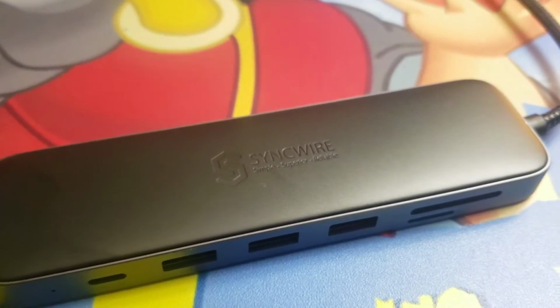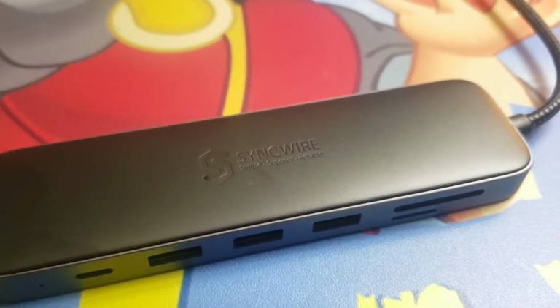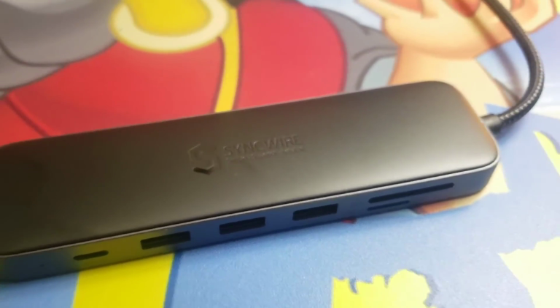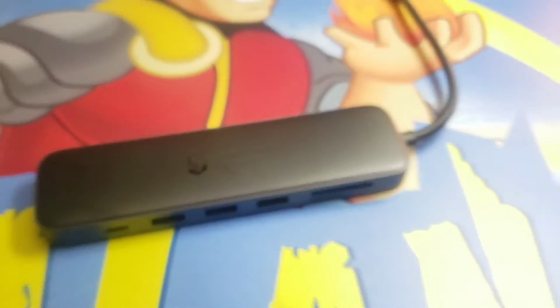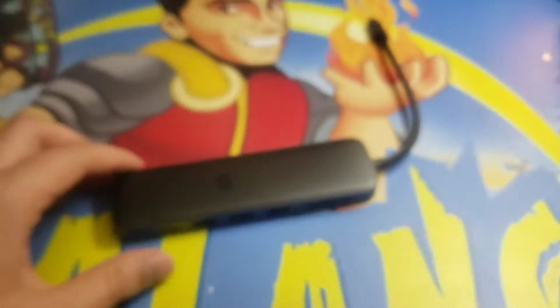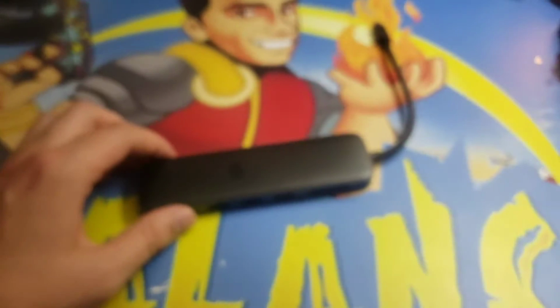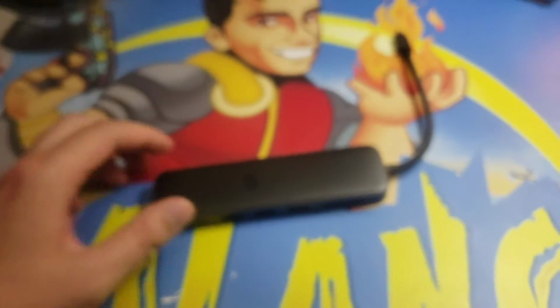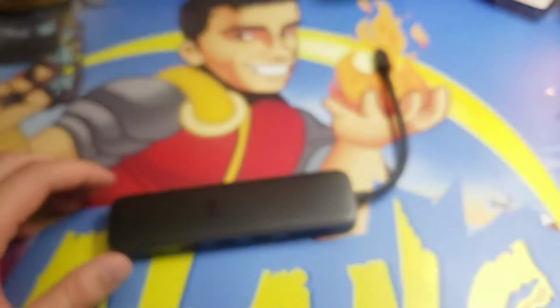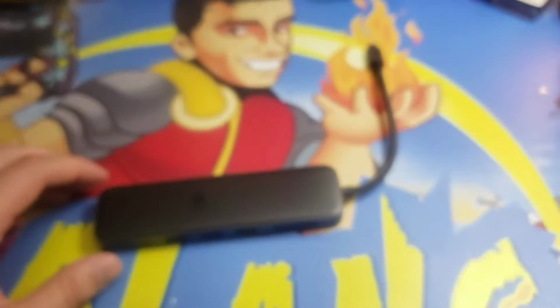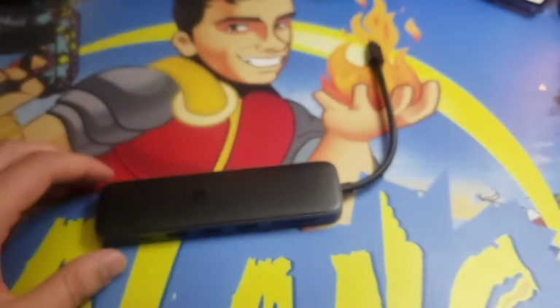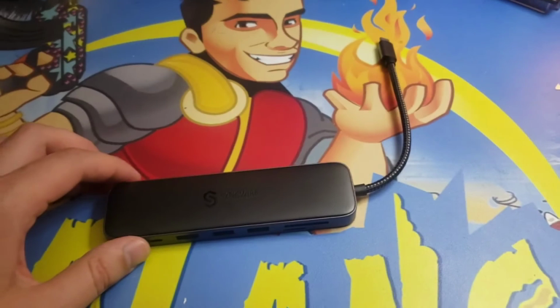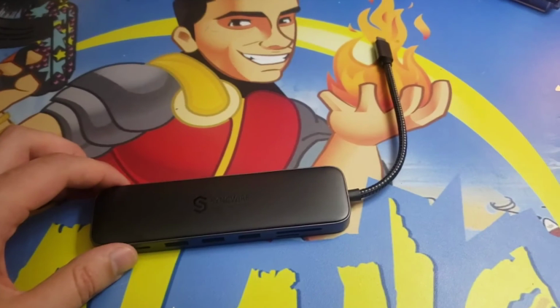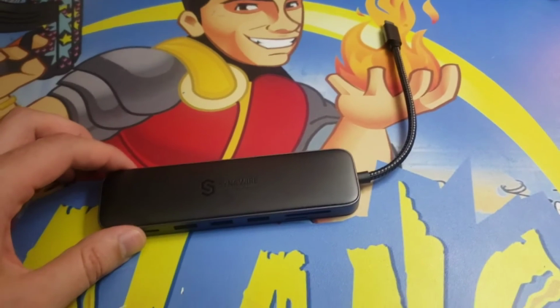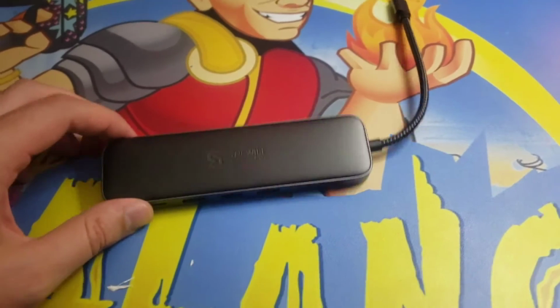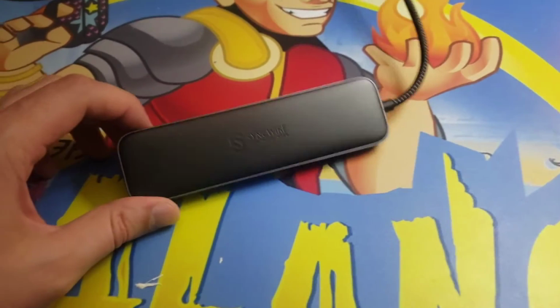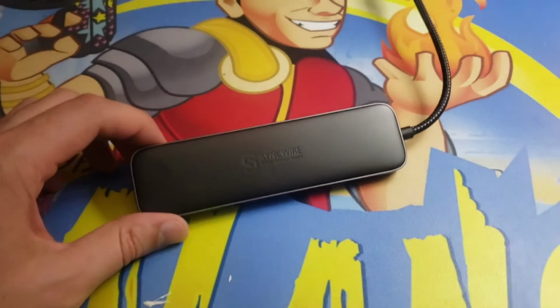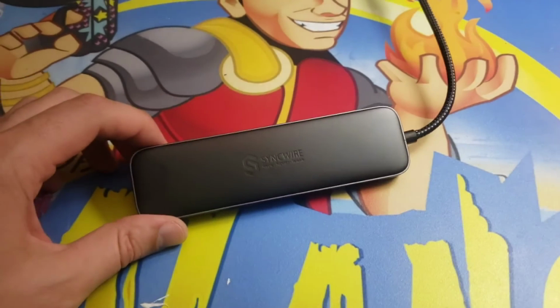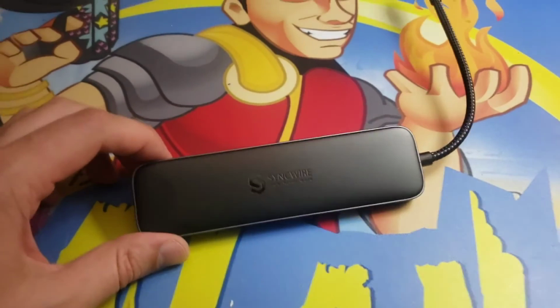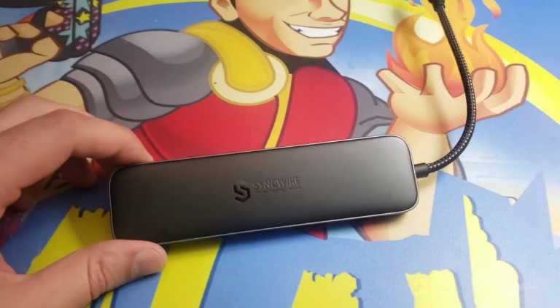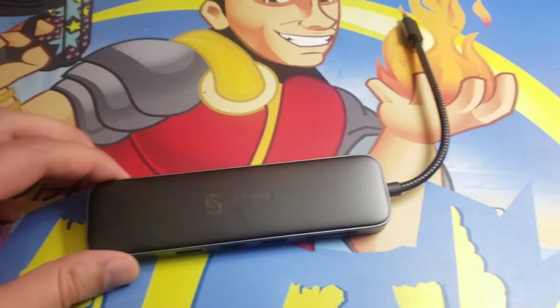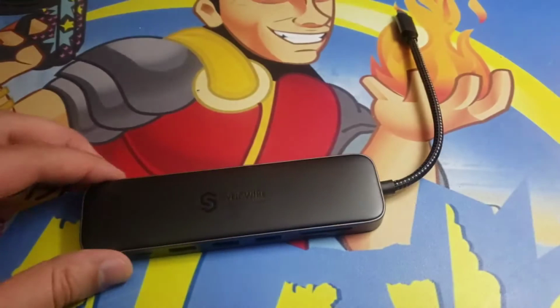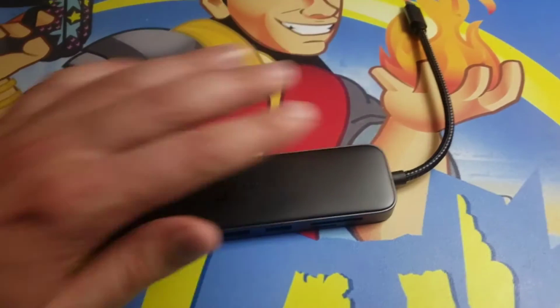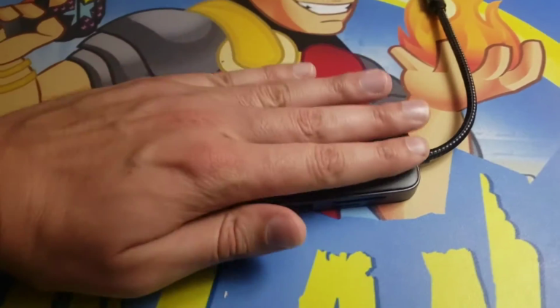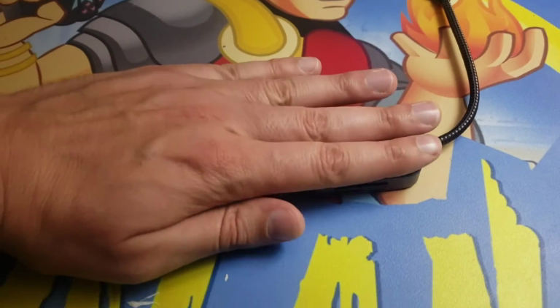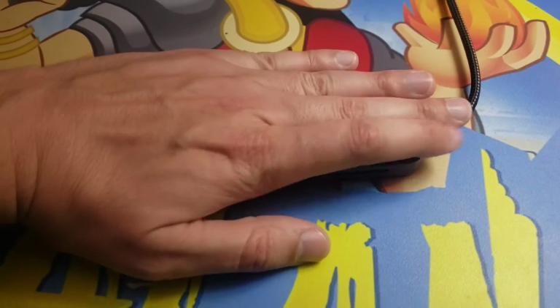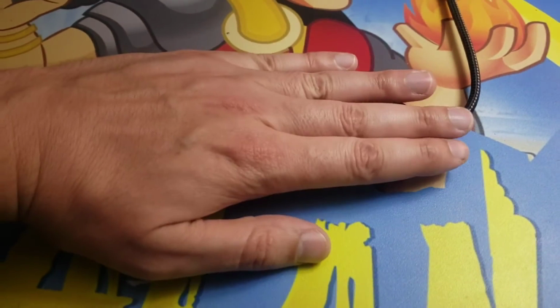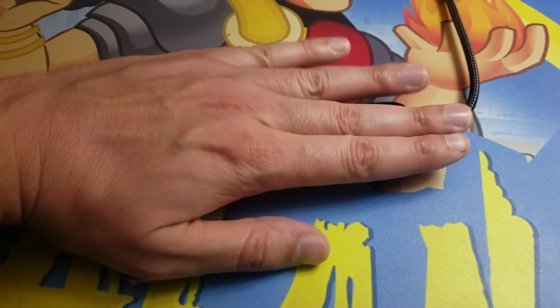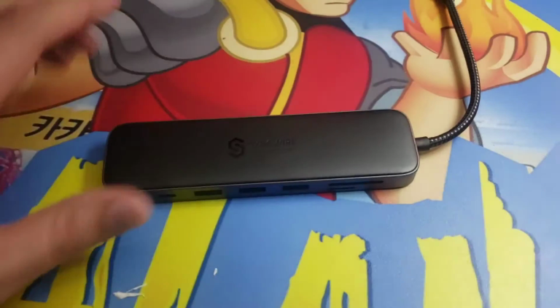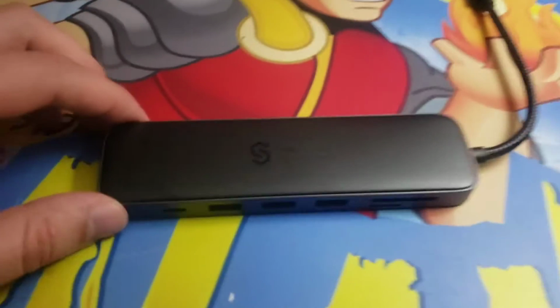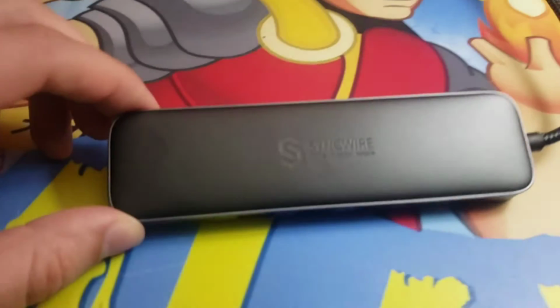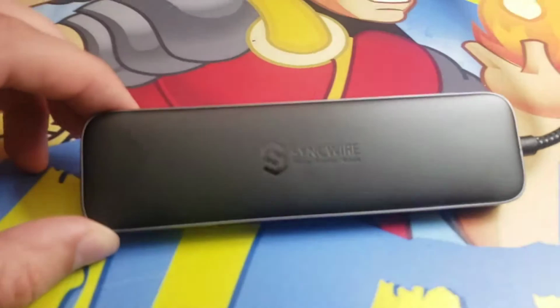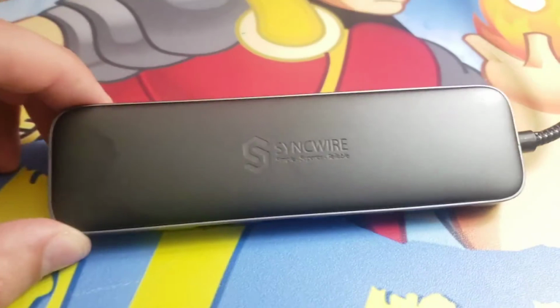The size on this is very impressive. Look how small it is, yet it has so much functionality.